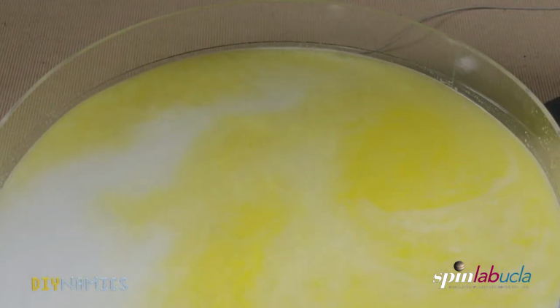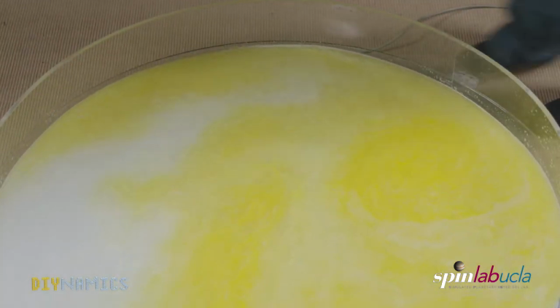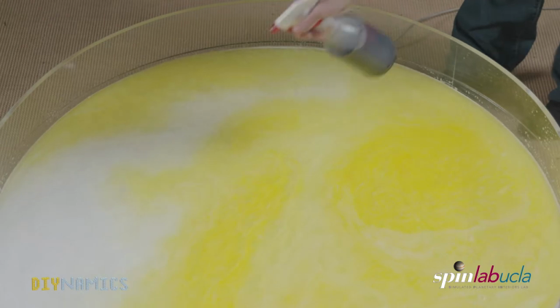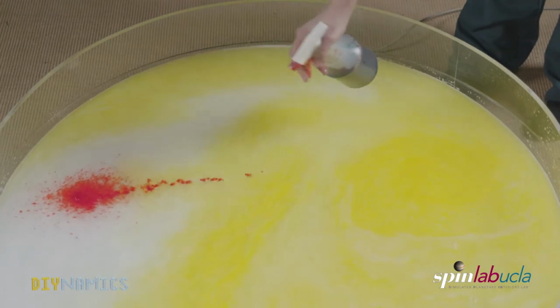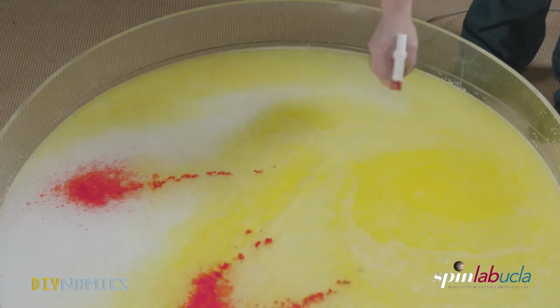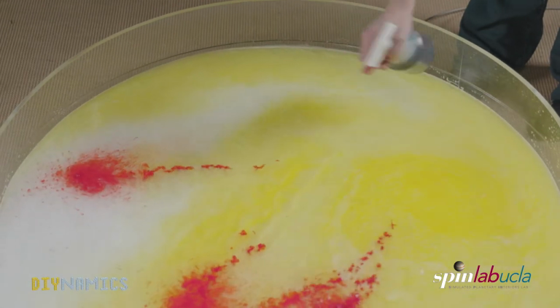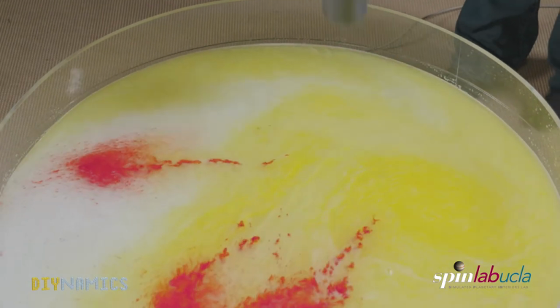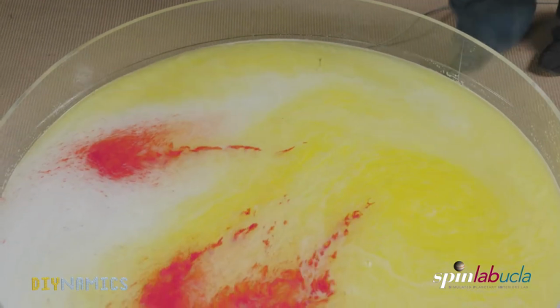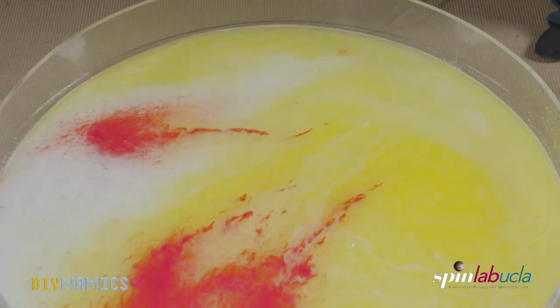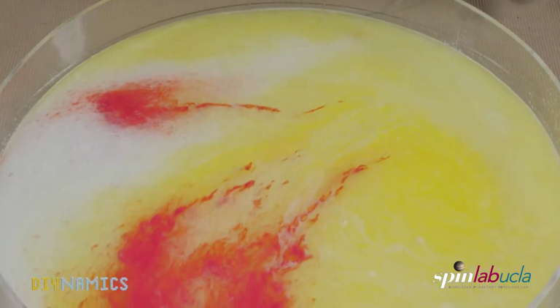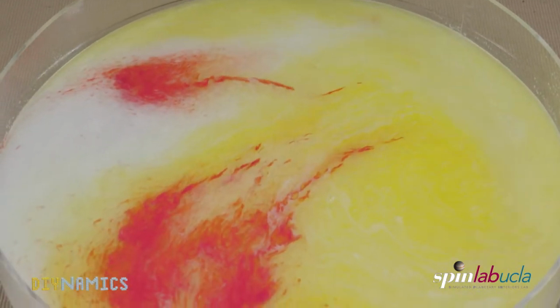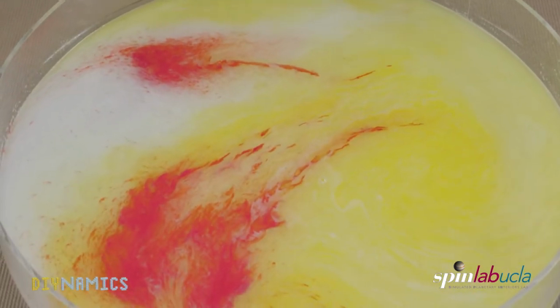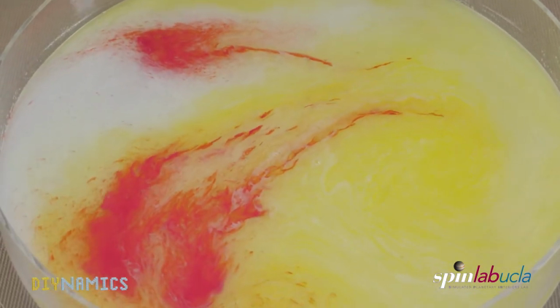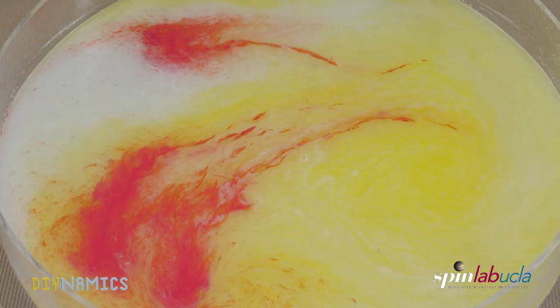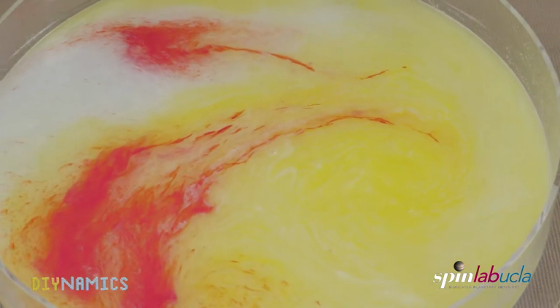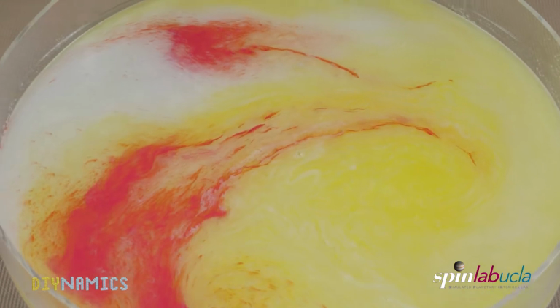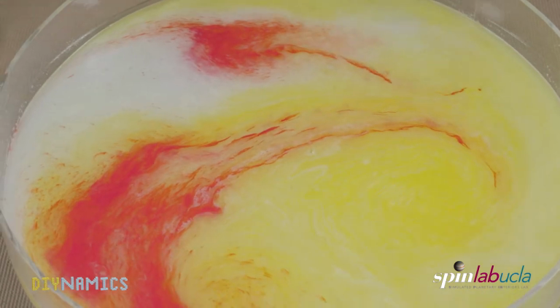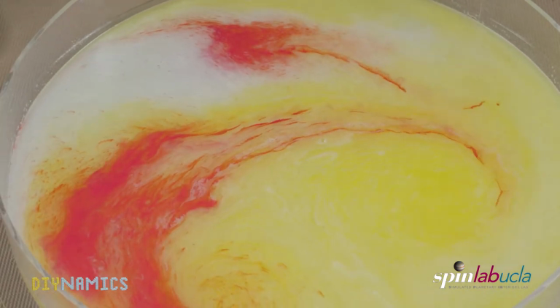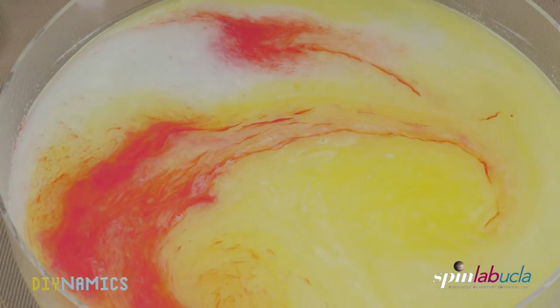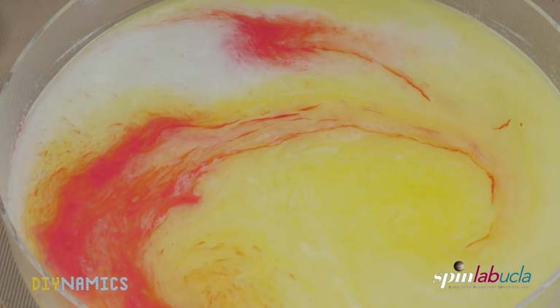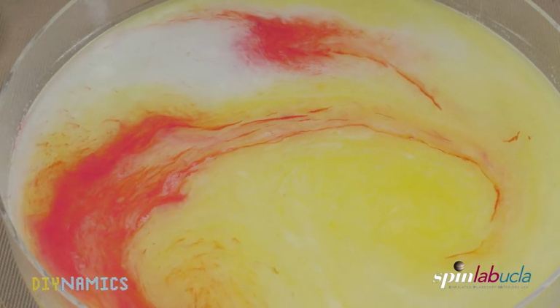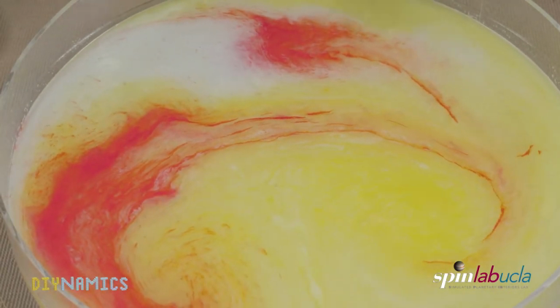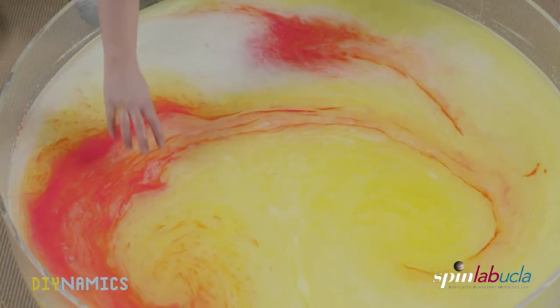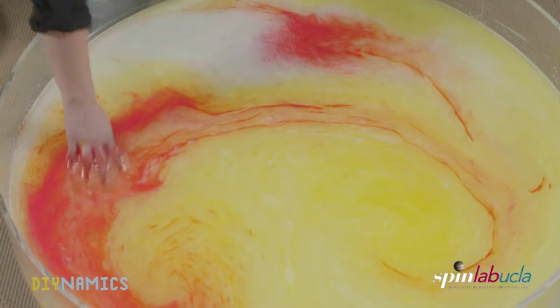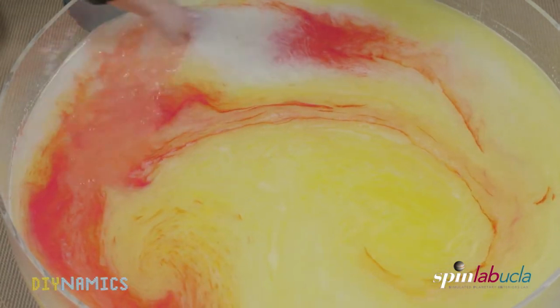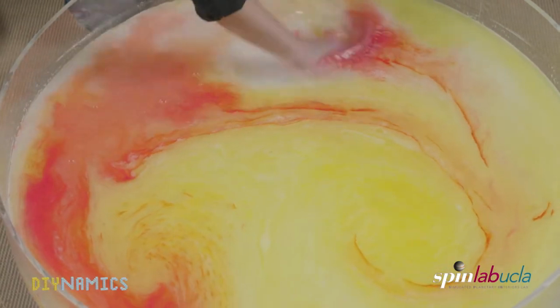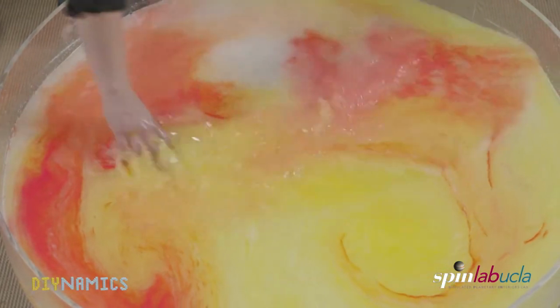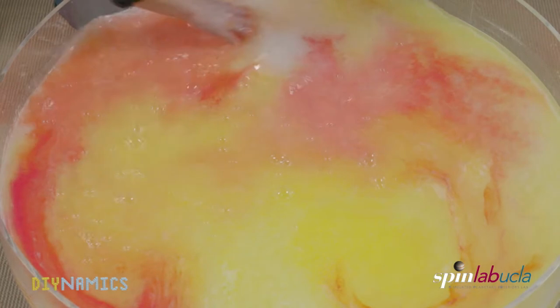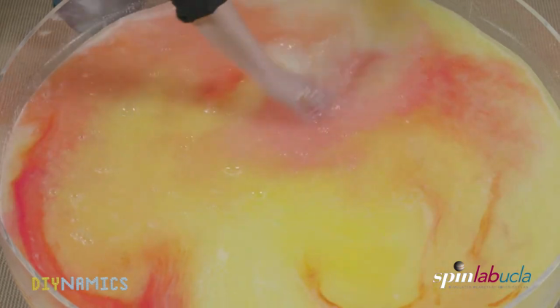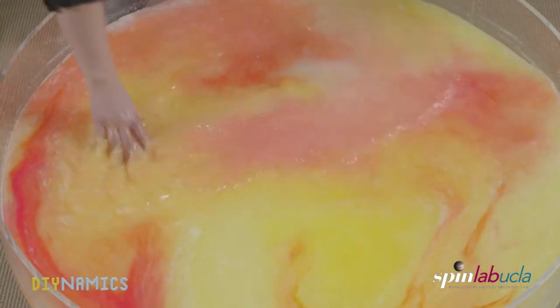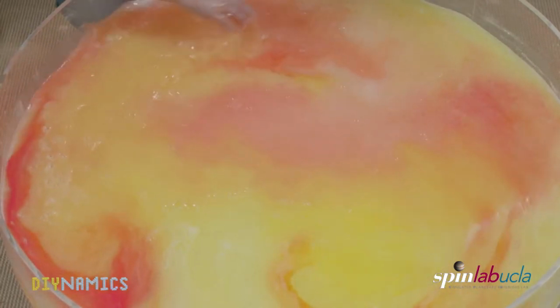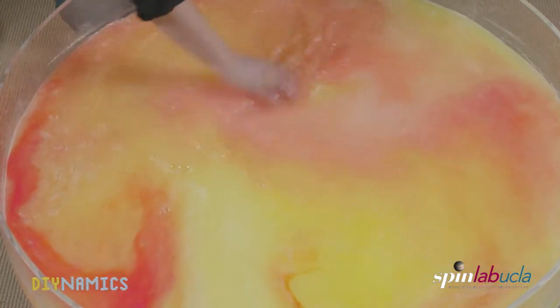If there is still soap foam left on the surface, one can try to remove it with a paper towel. Unfortunately, since we did not properly filter the Barbasol mixture, that does not help and we could still not see anything.